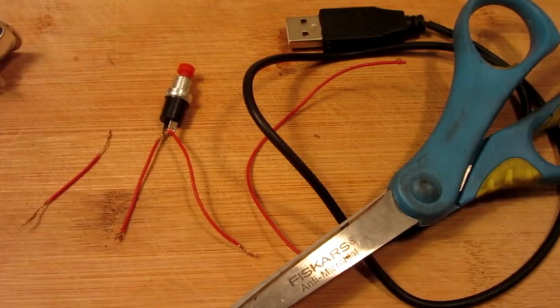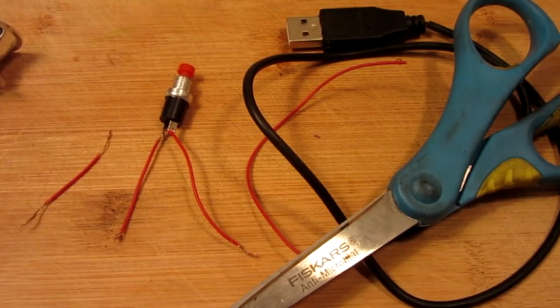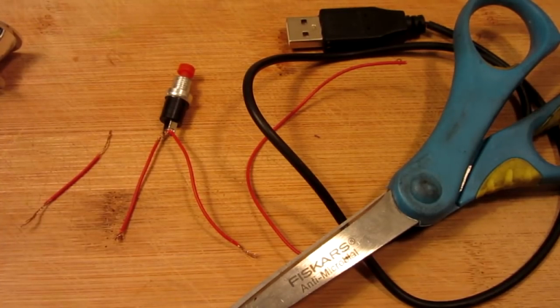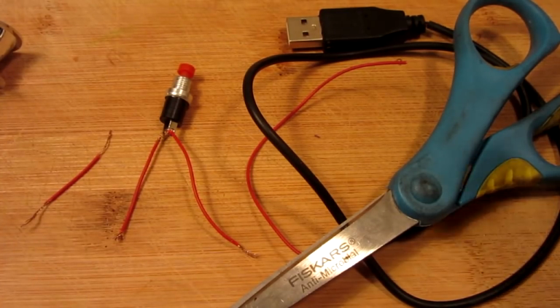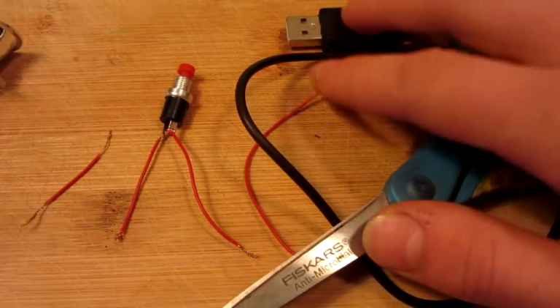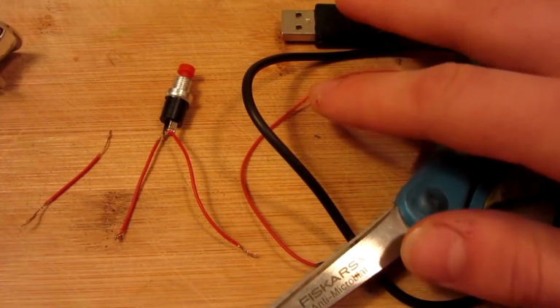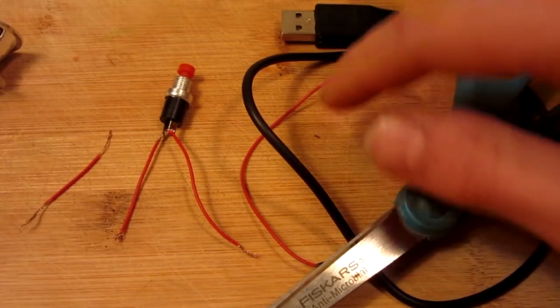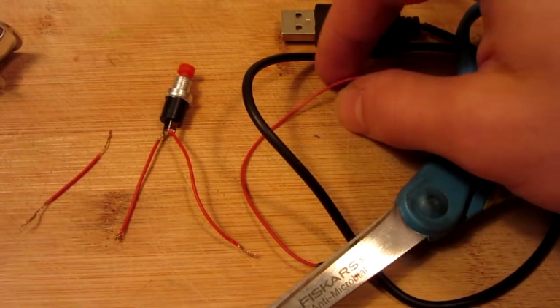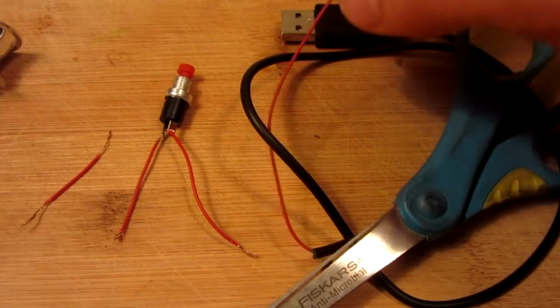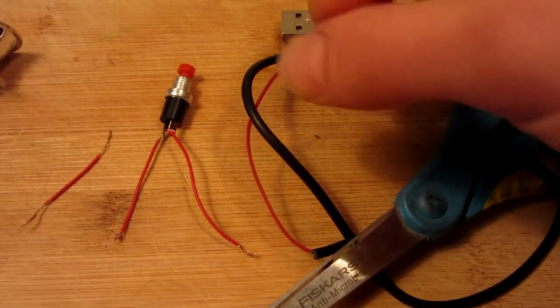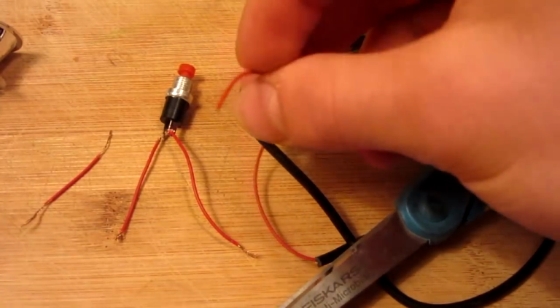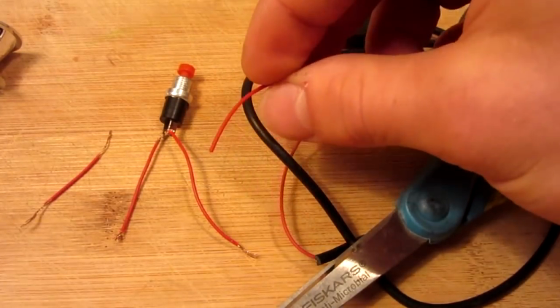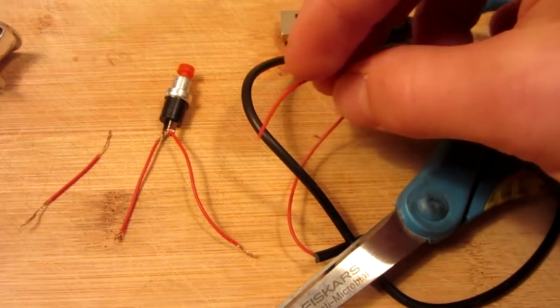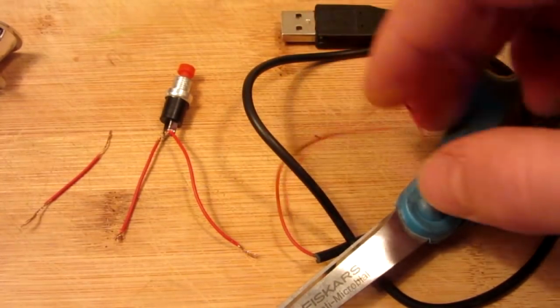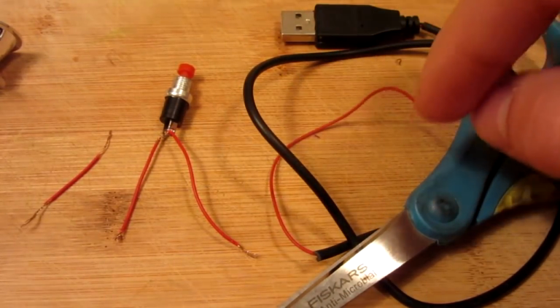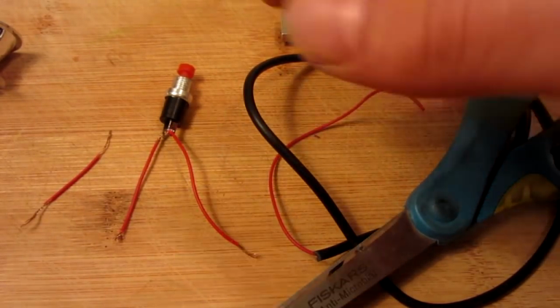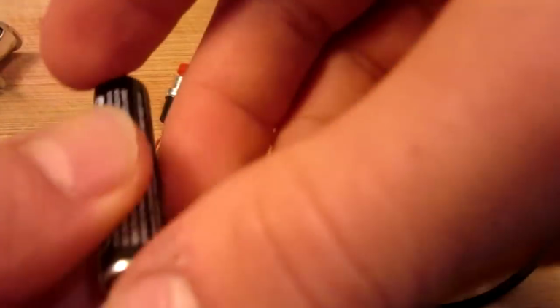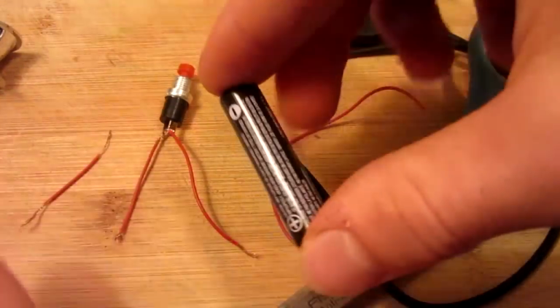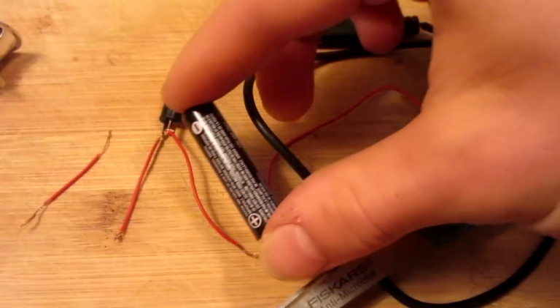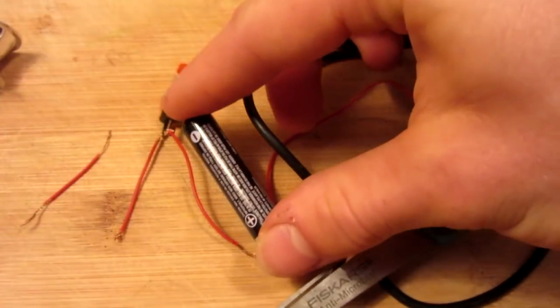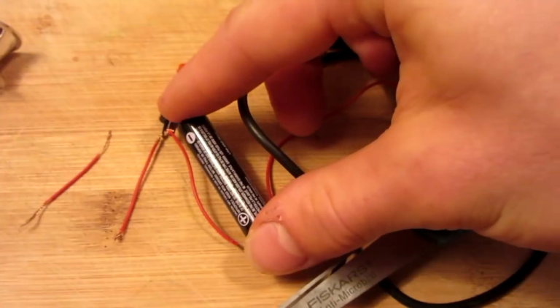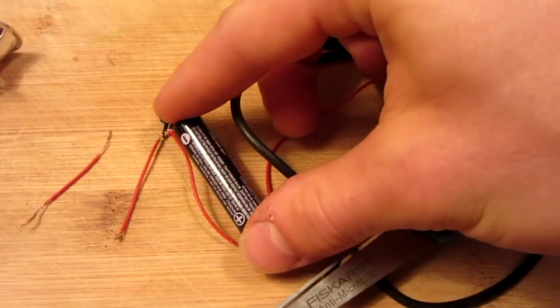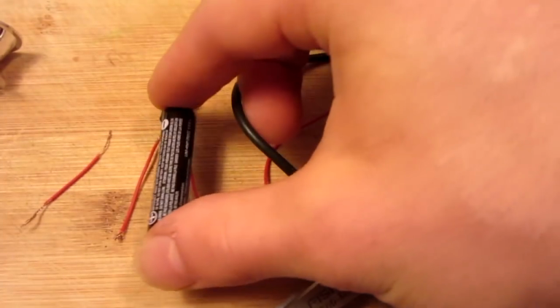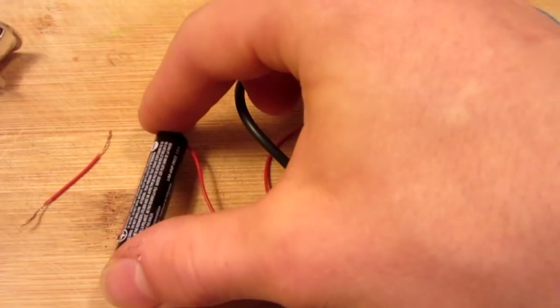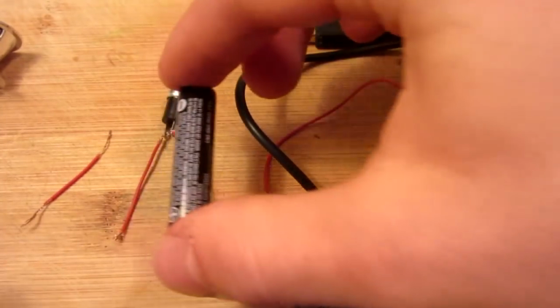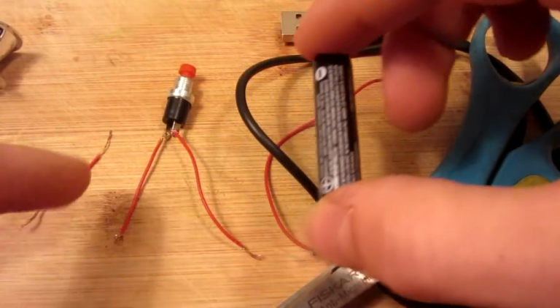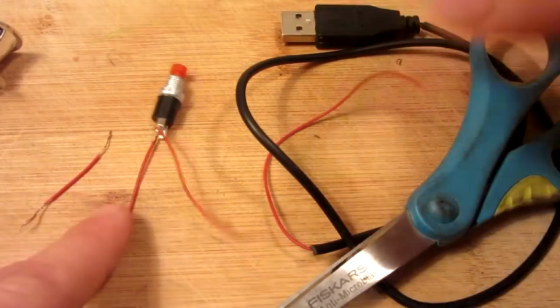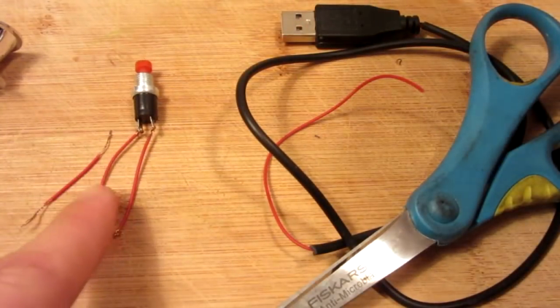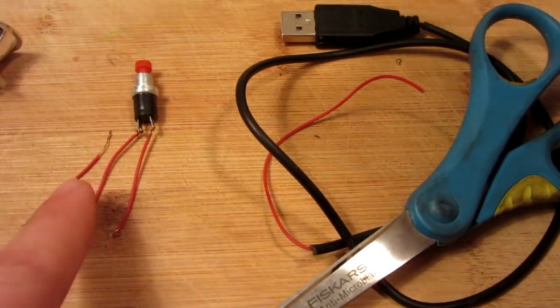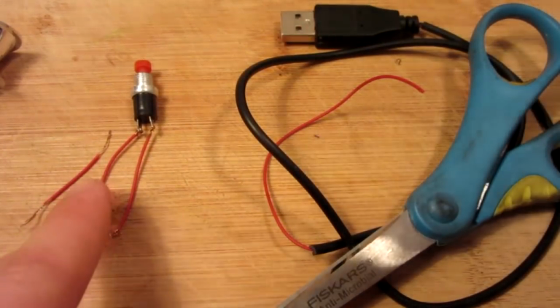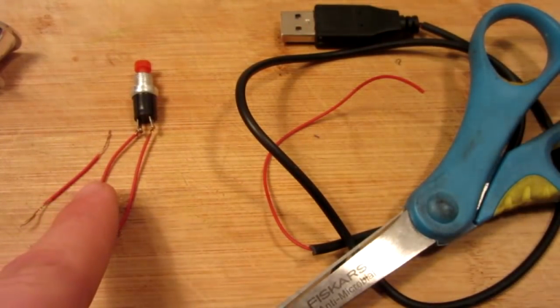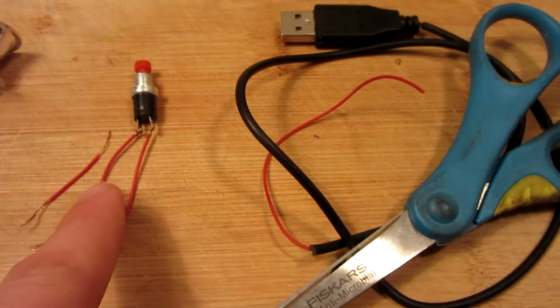Now to start the wiring, take some scissors and cut and strip three lengths of wire. Make two about the same size as a AAA battery, and the next one basically as small as possible.